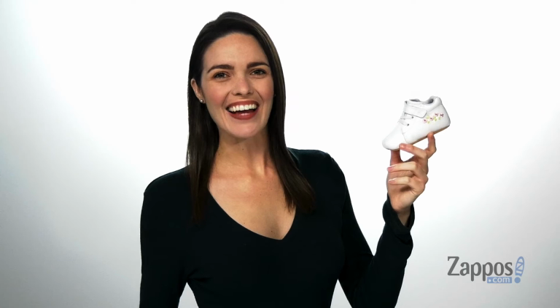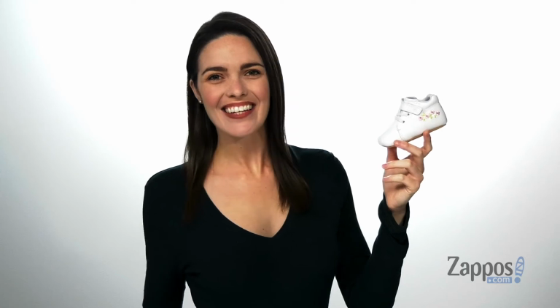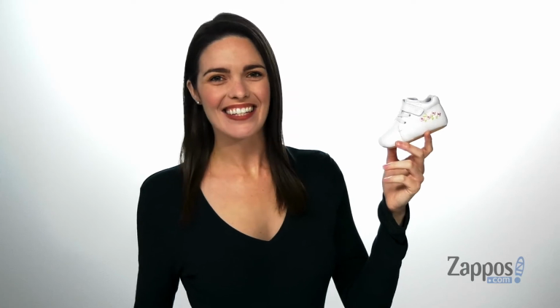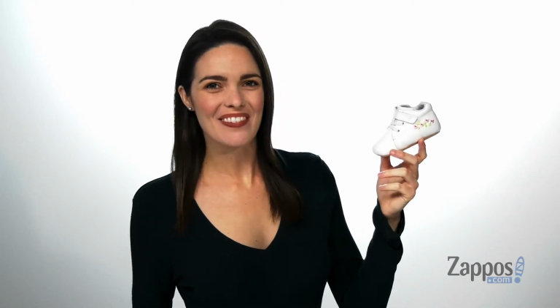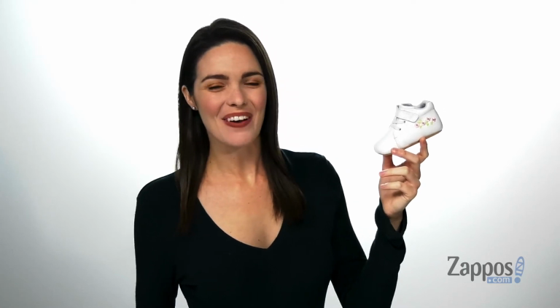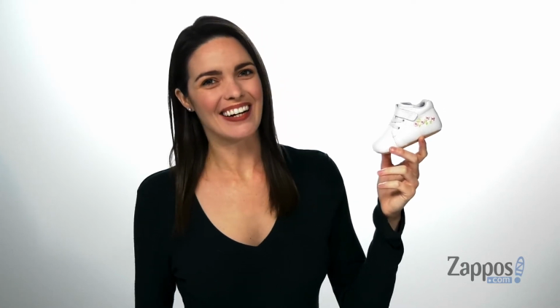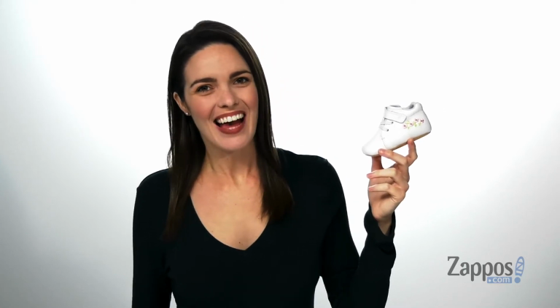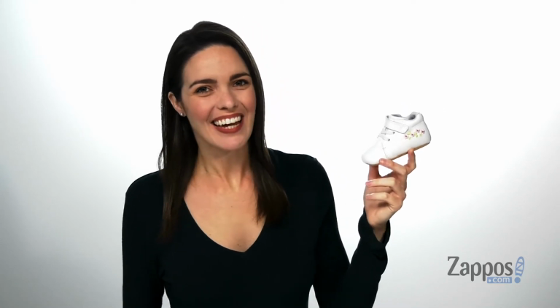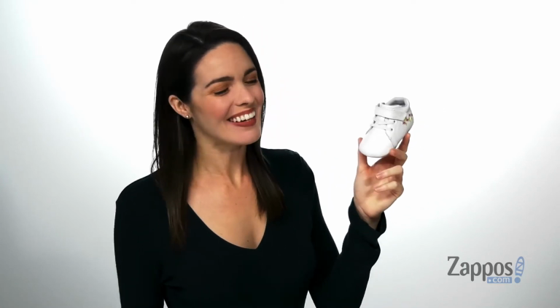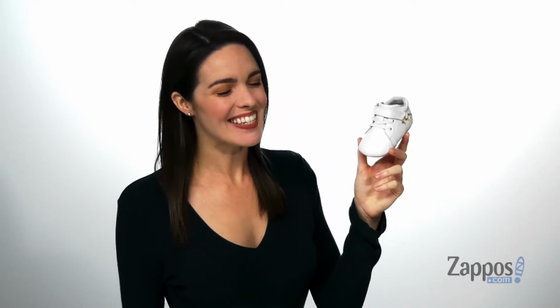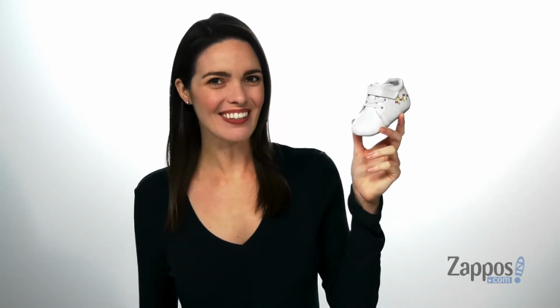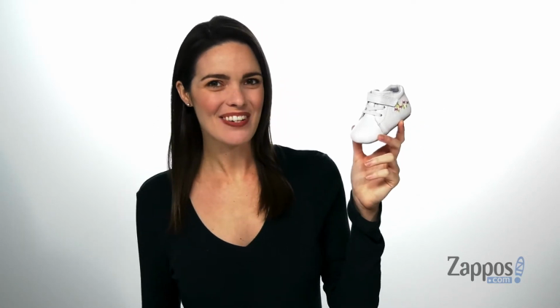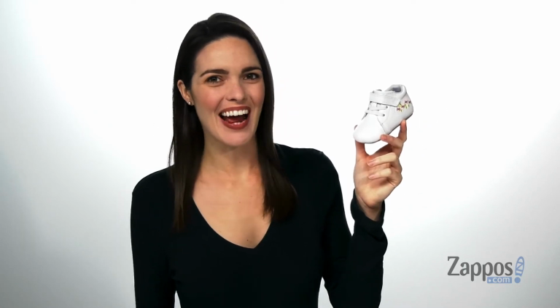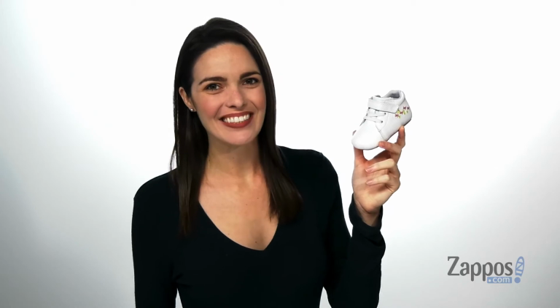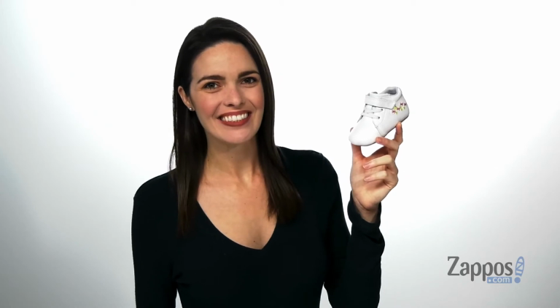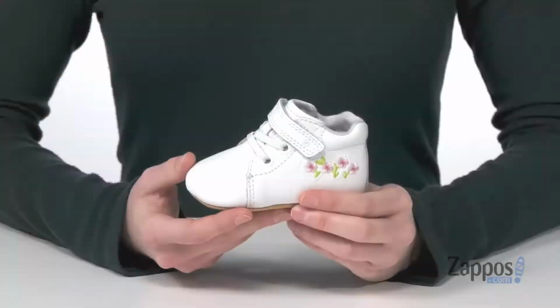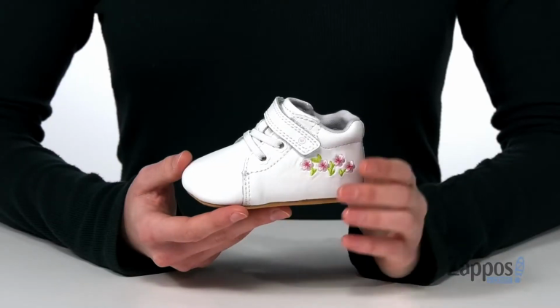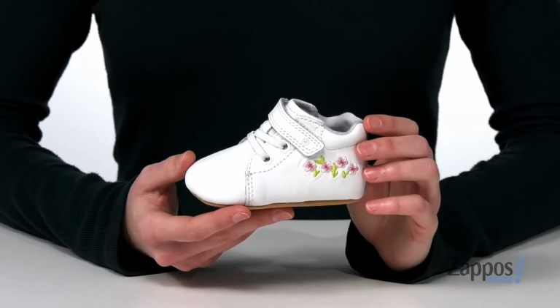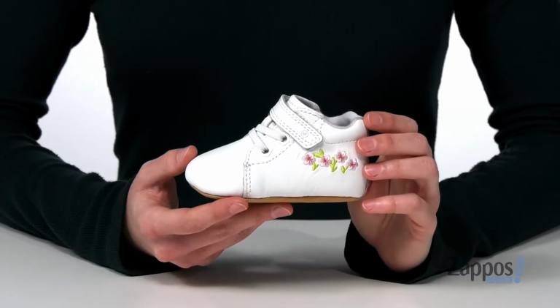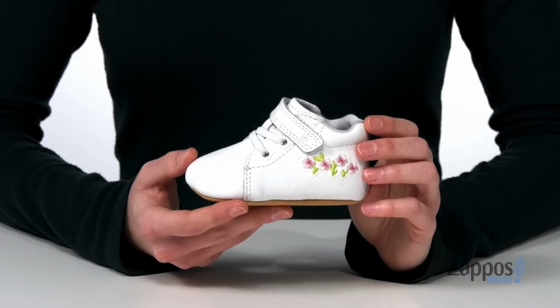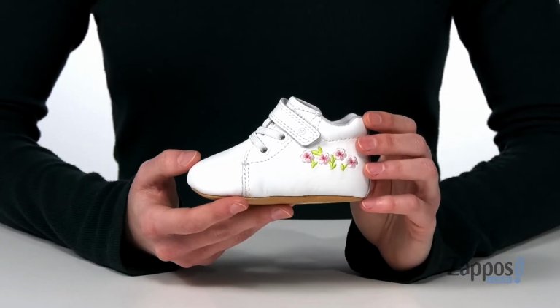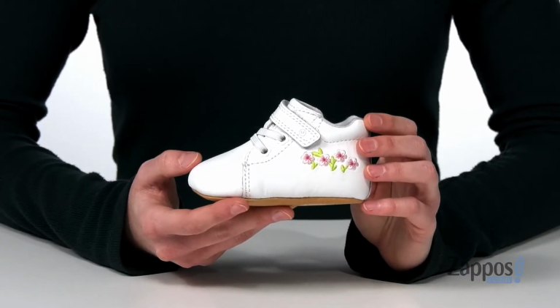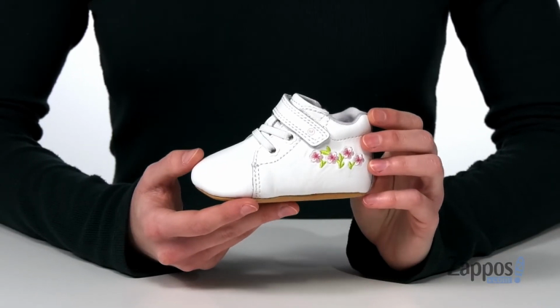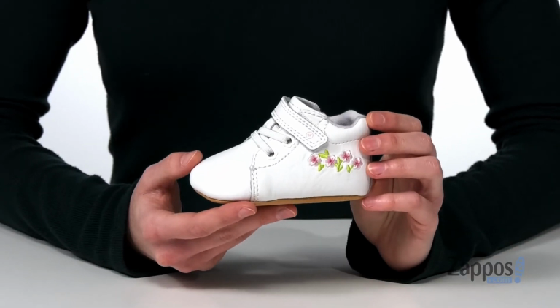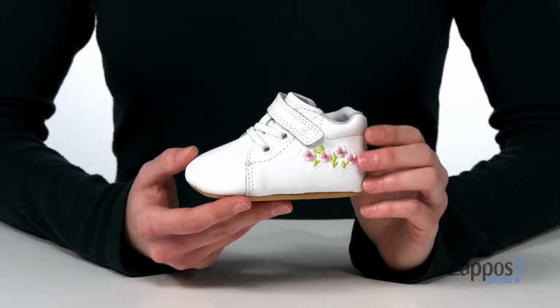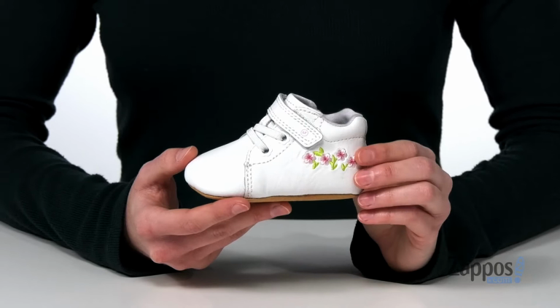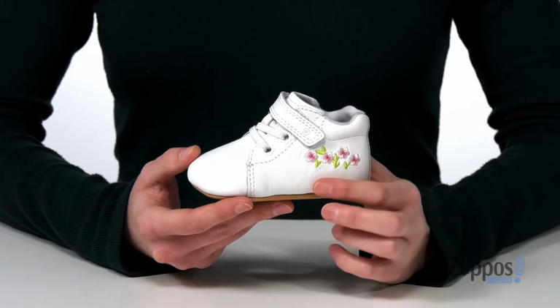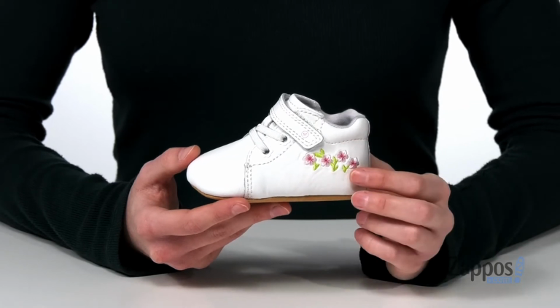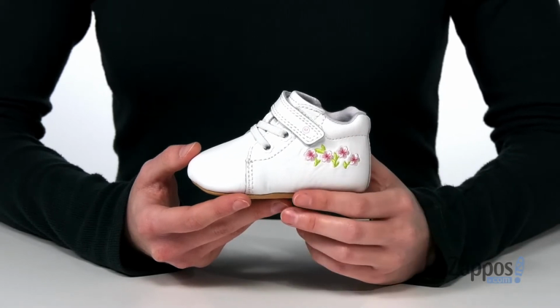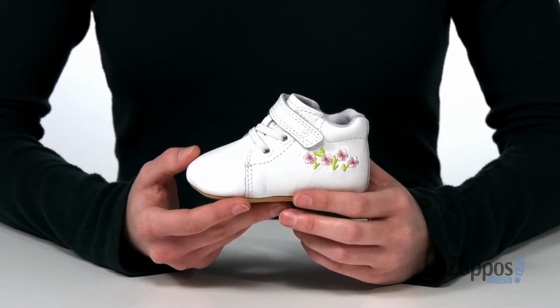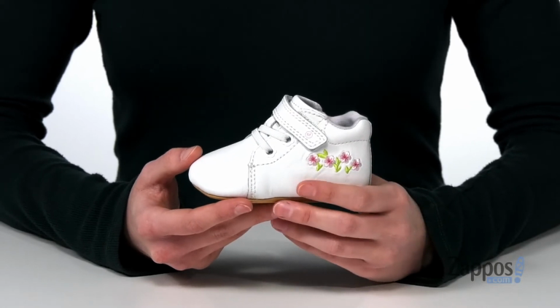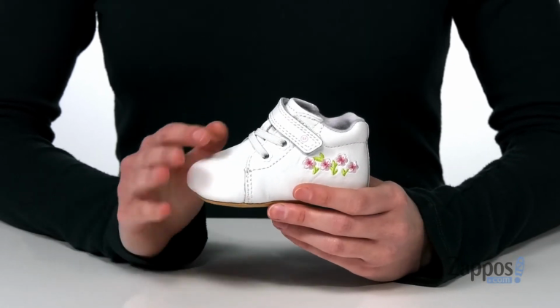Hiya guys, it's Zoe from Zappos here and we're taking a look at this style from Strideright. These baby shoes would look so adorable paired with a floral dress to match the embroidered flowers on the side.